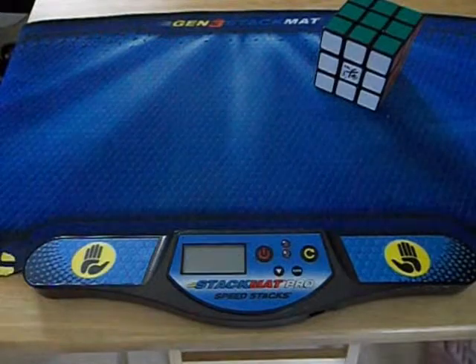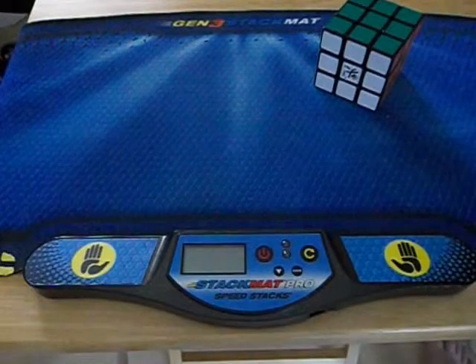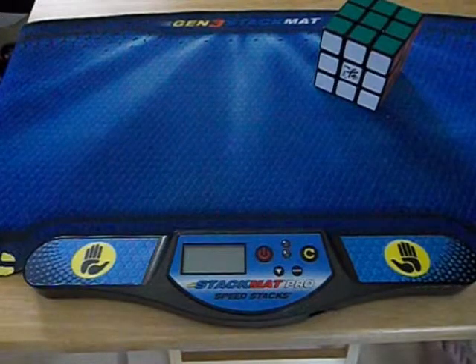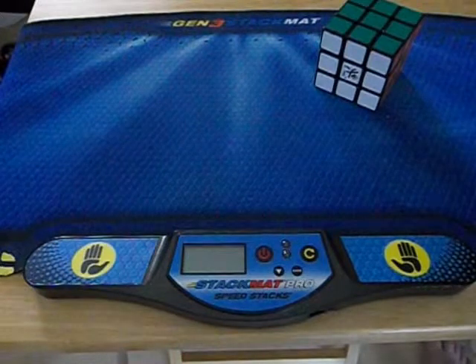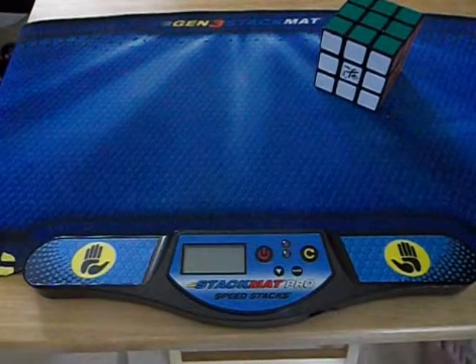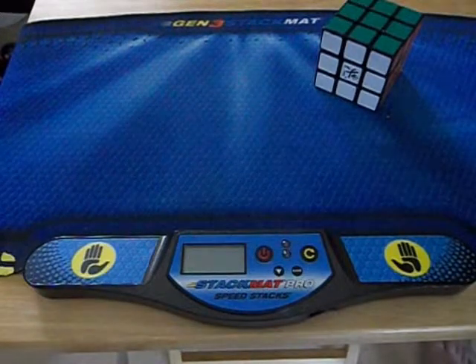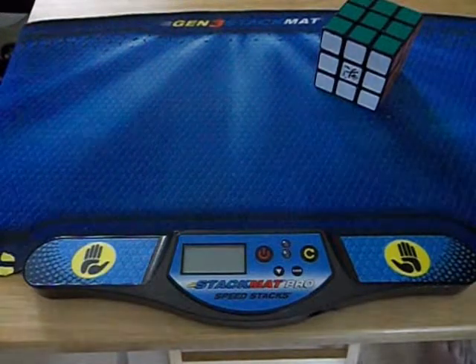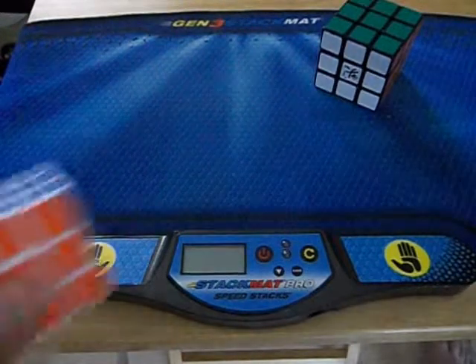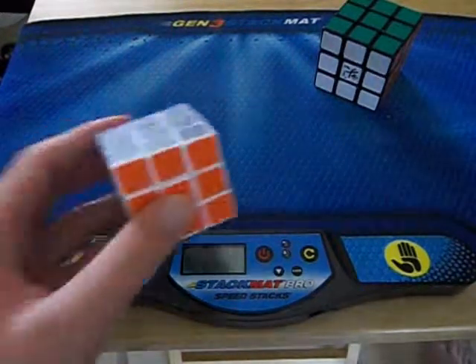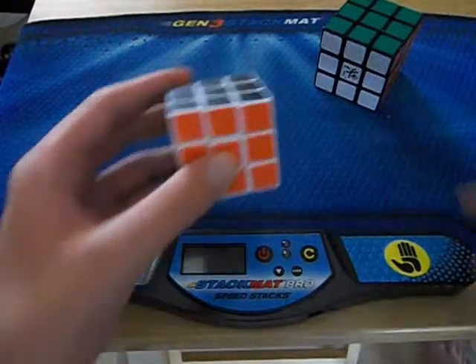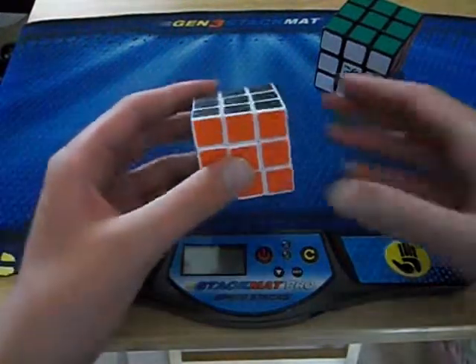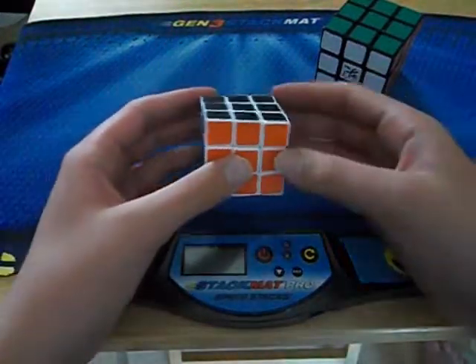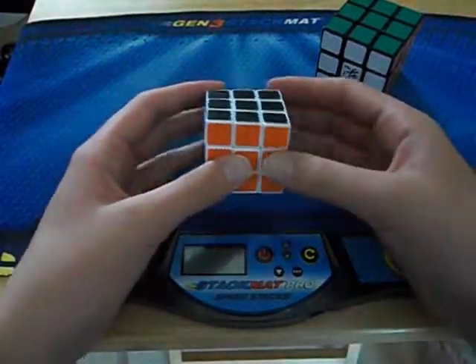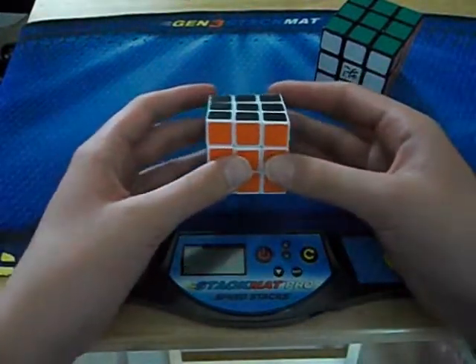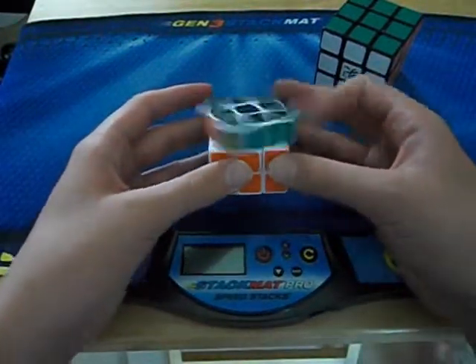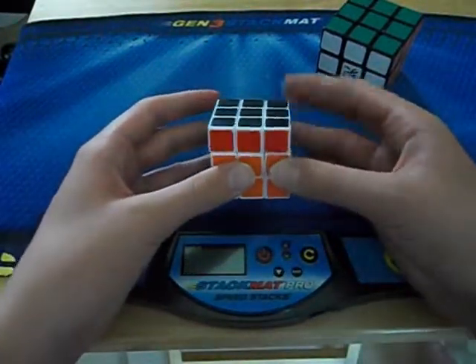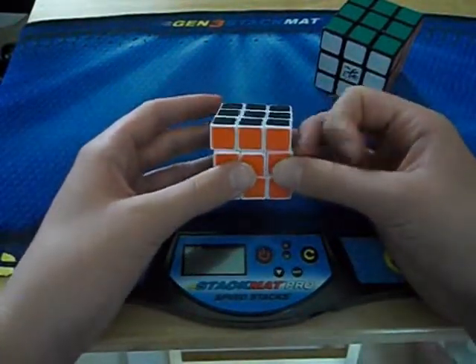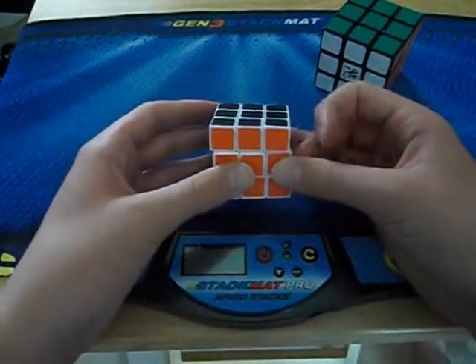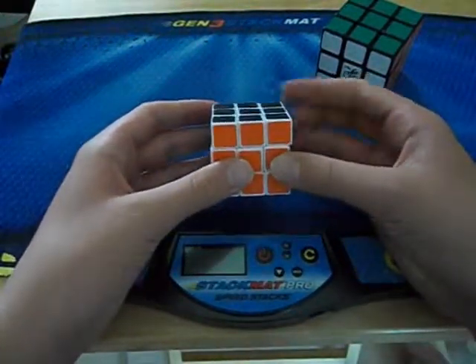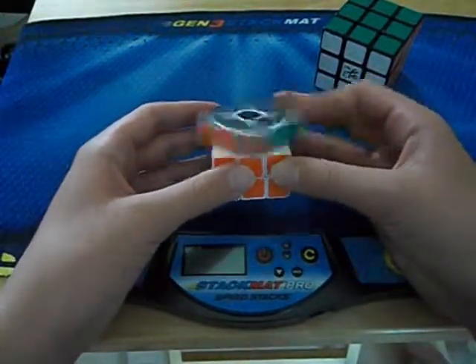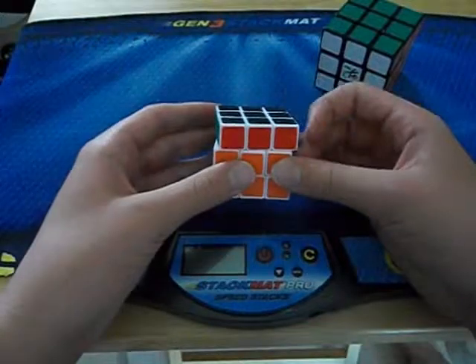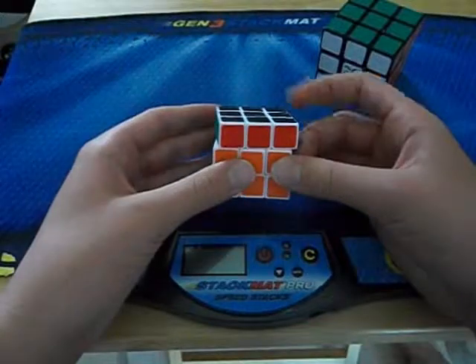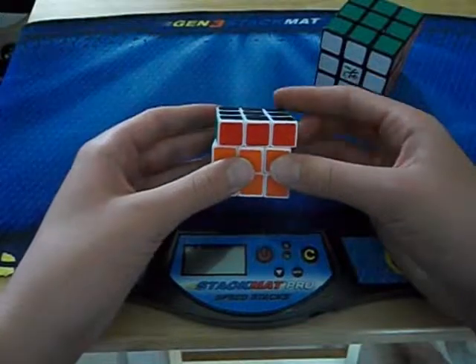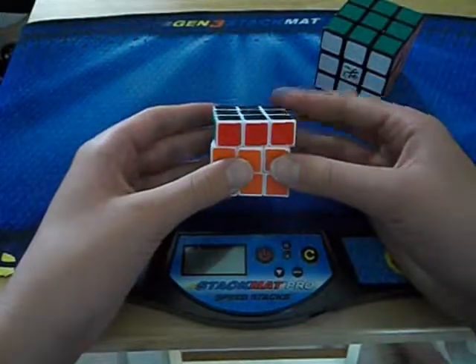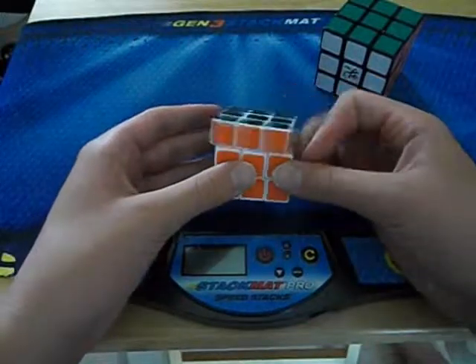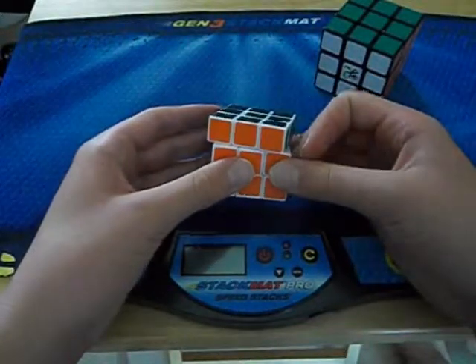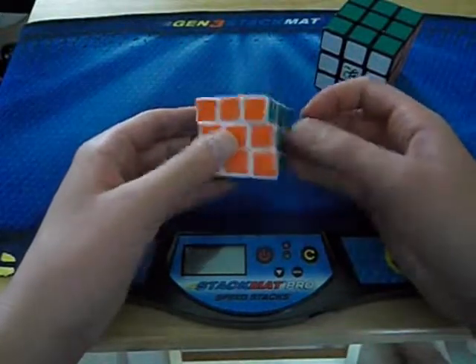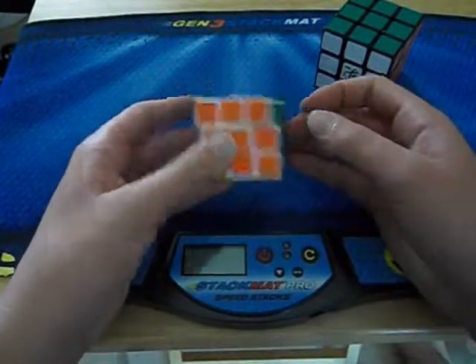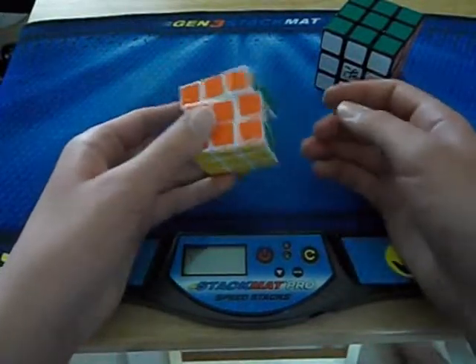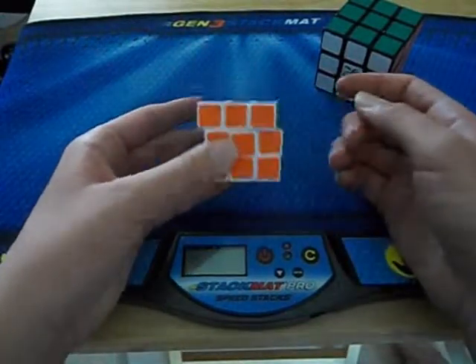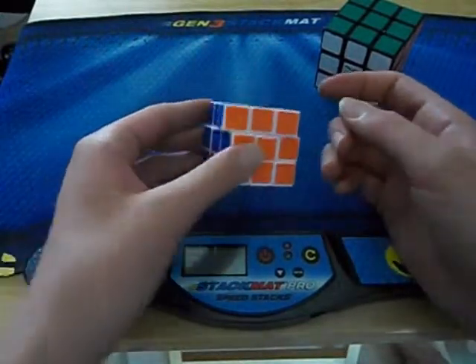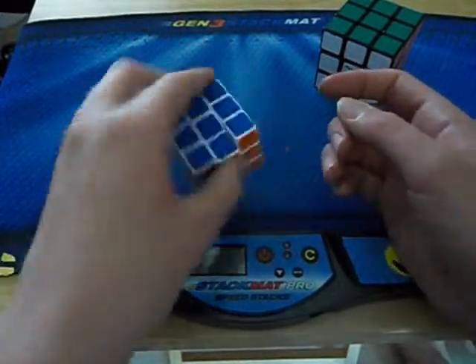It measures four and a half centimeters, so this is the four and a half centimeter version. I'm not sure what the size of the other version is, but this one is four and a half.